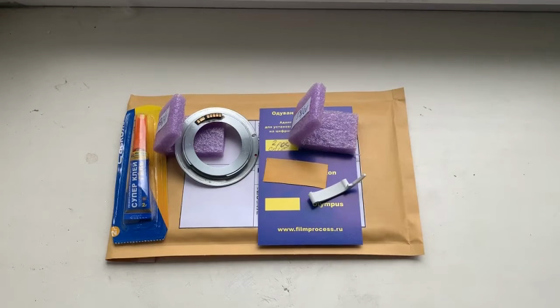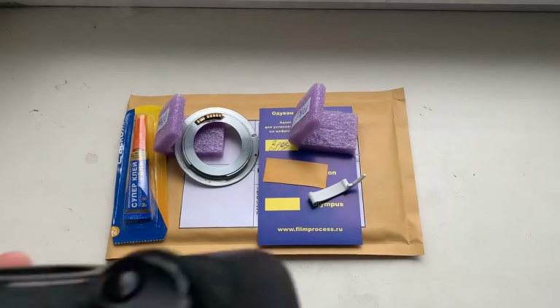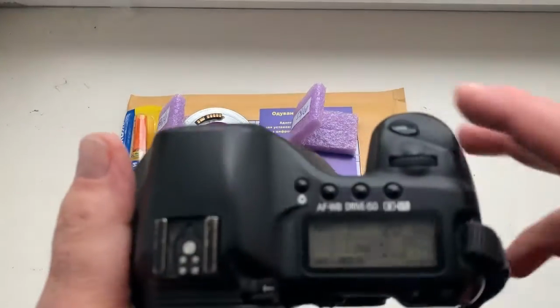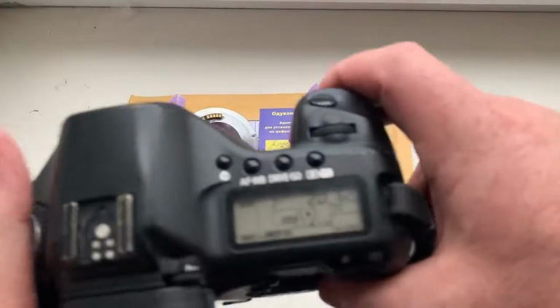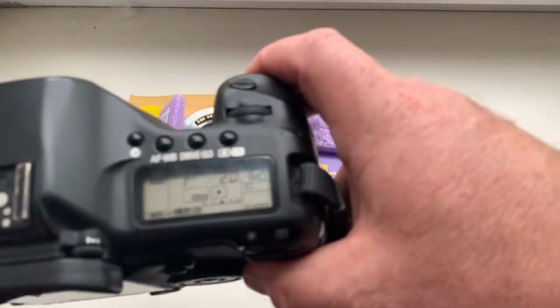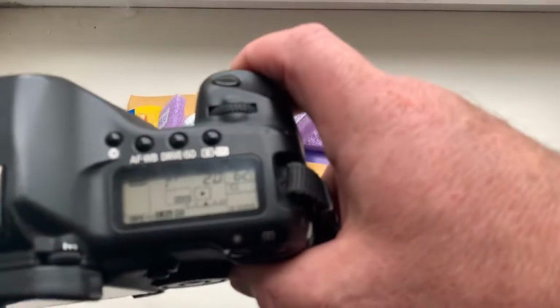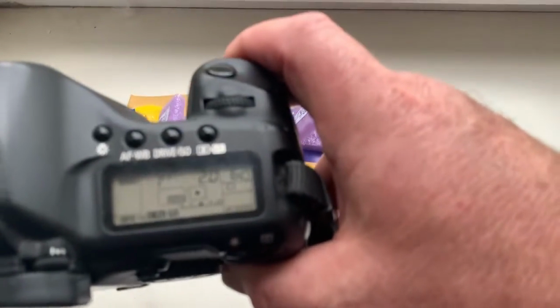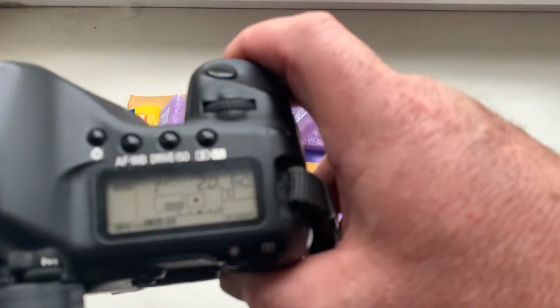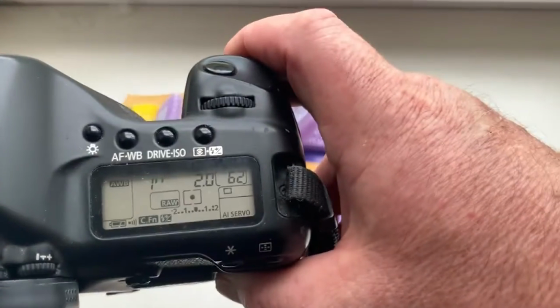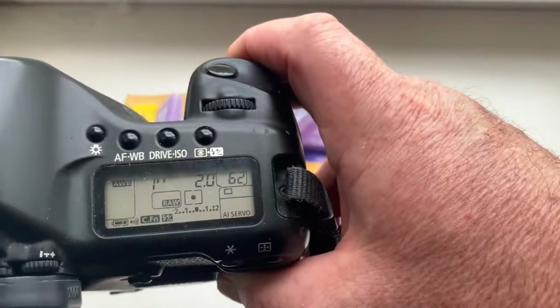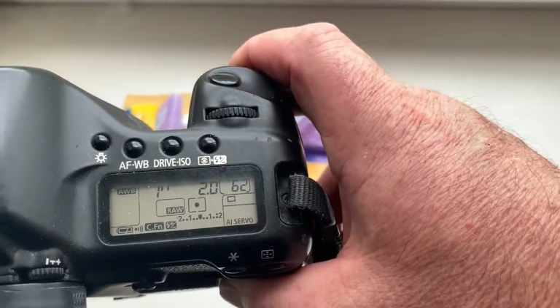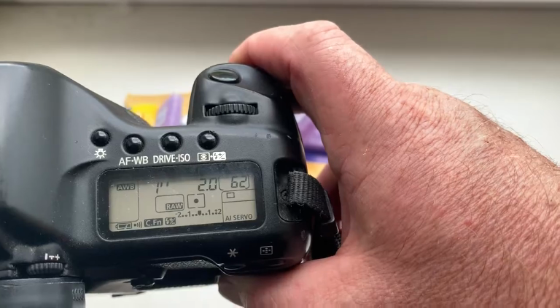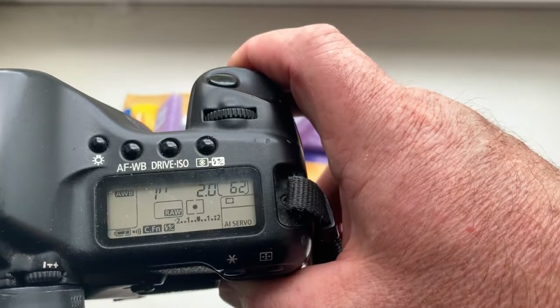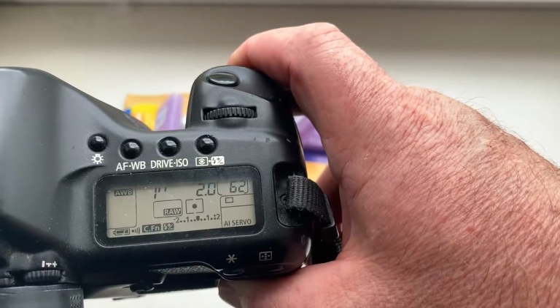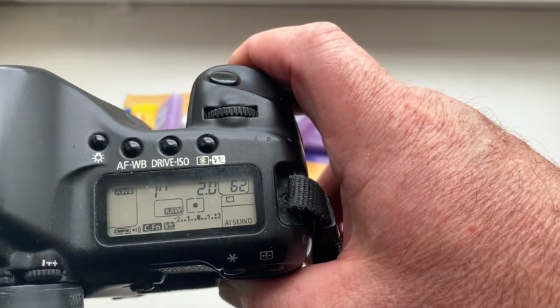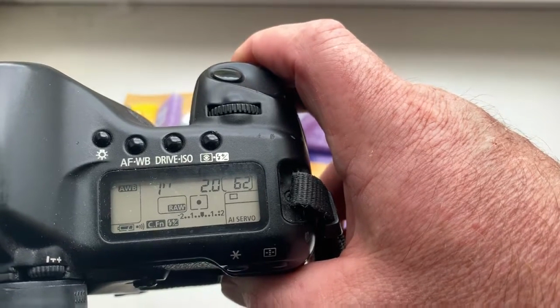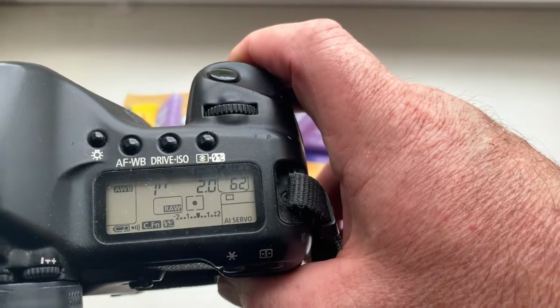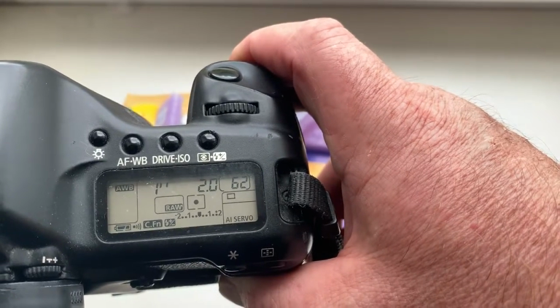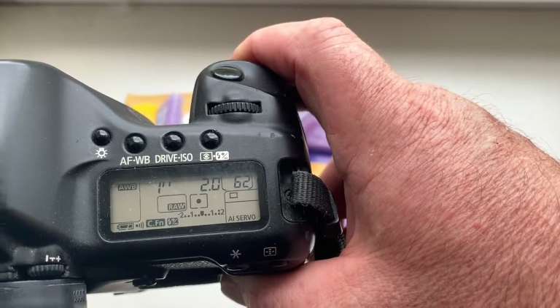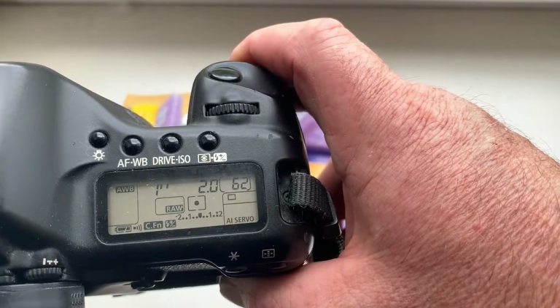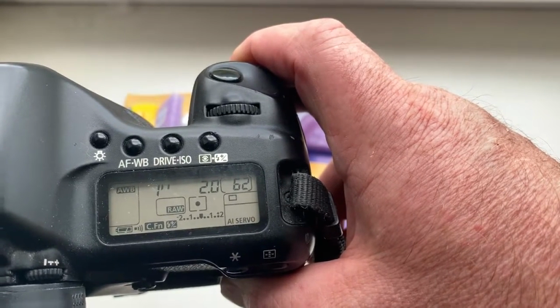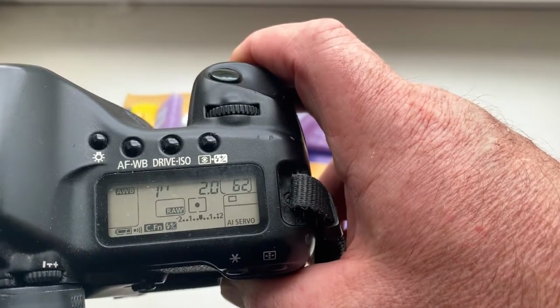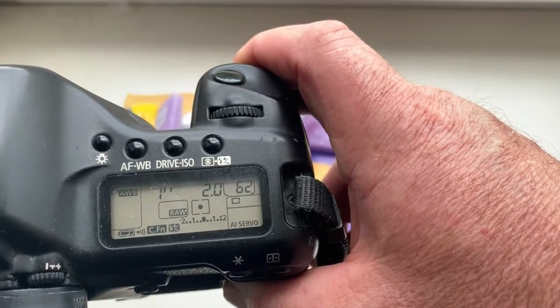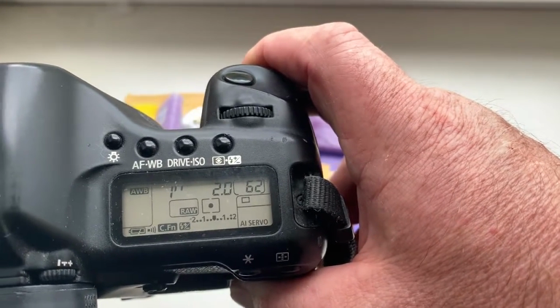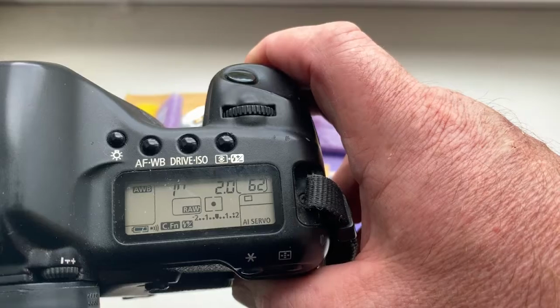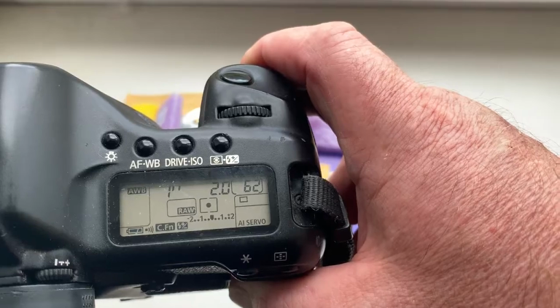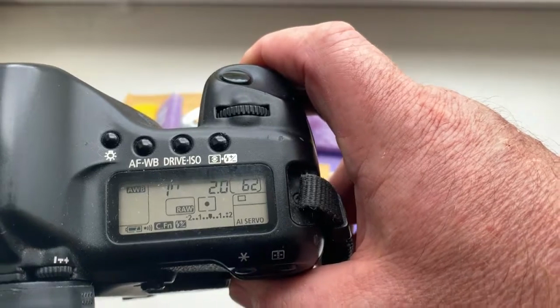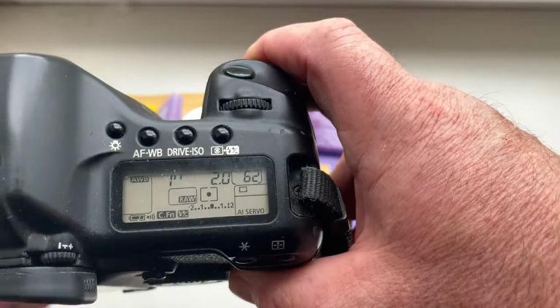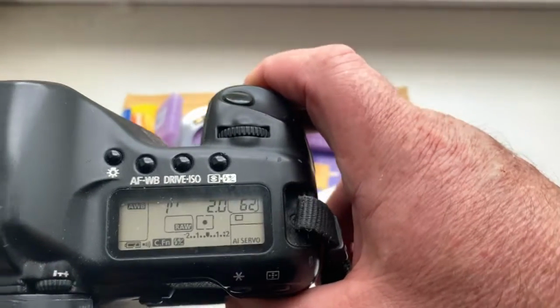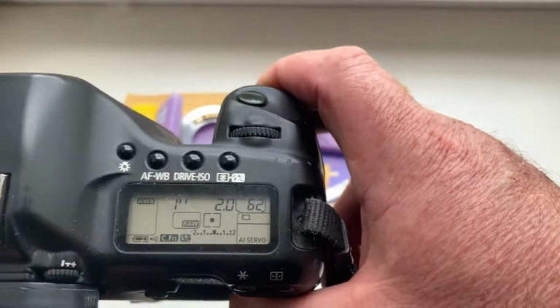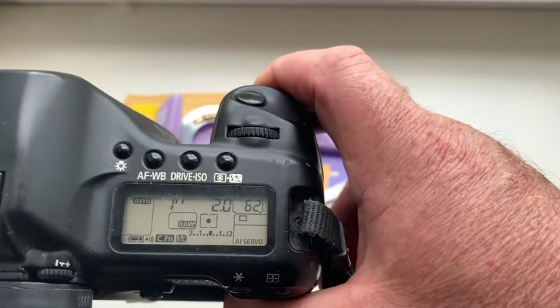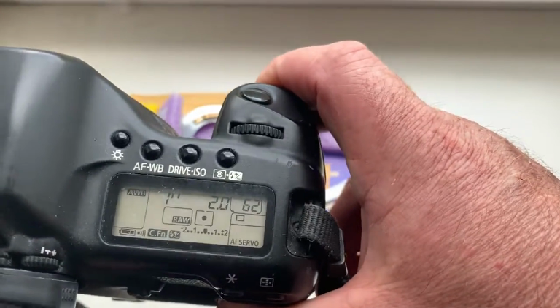Look, chip number one - I pre-programmed focal length 58 millimeter and aperture 2.0. Delay time to enter programmer mode is one second.